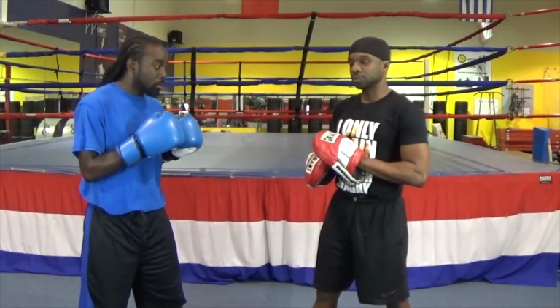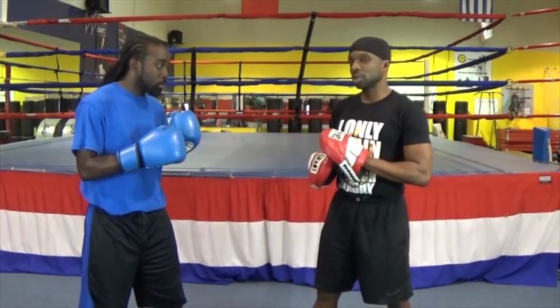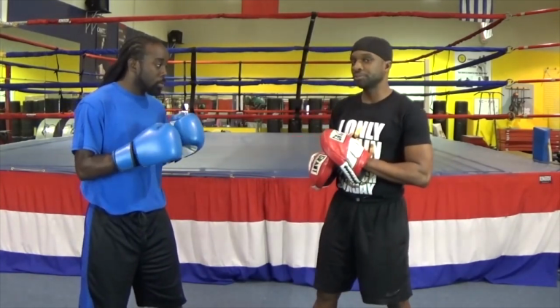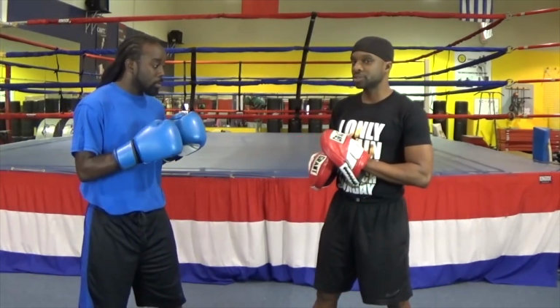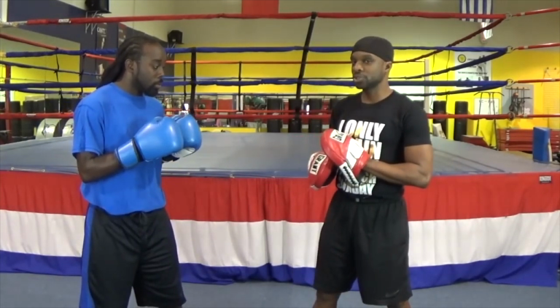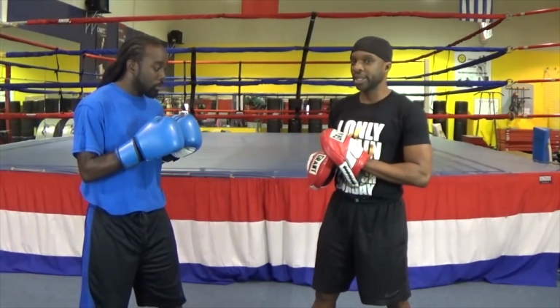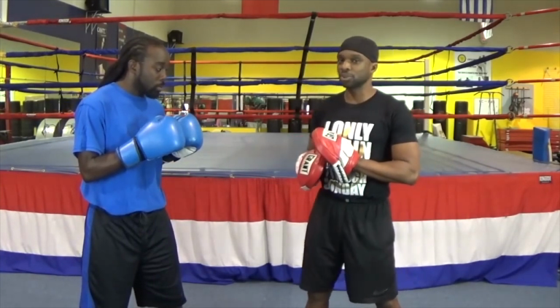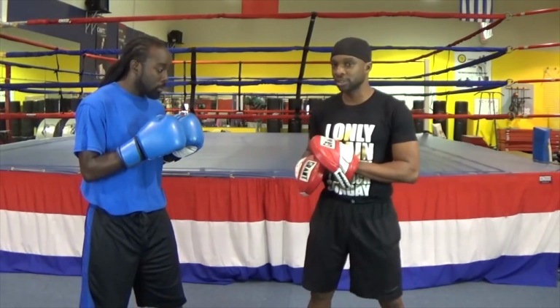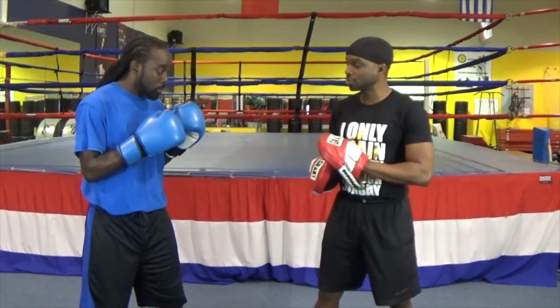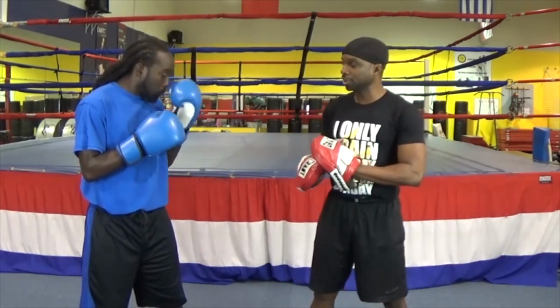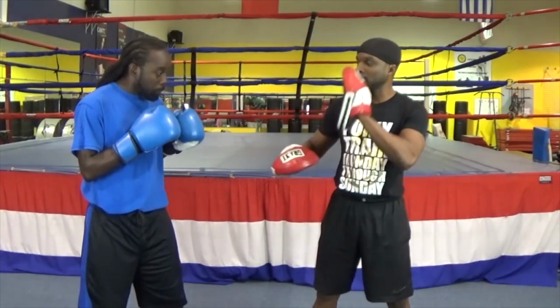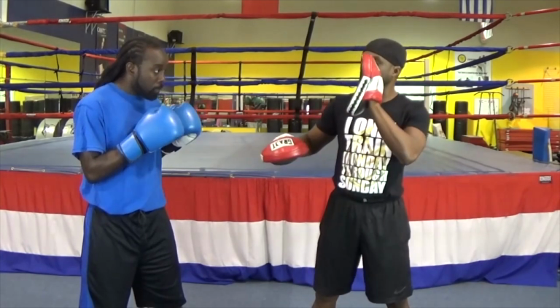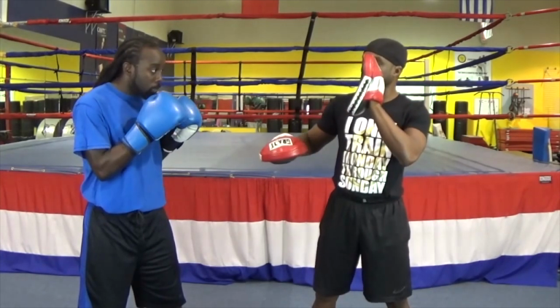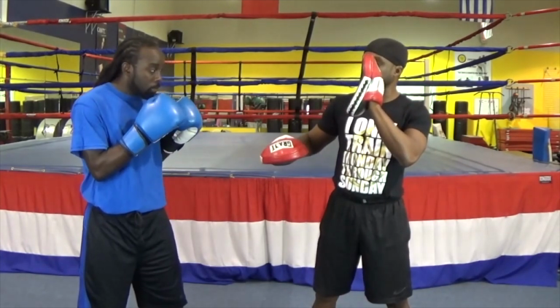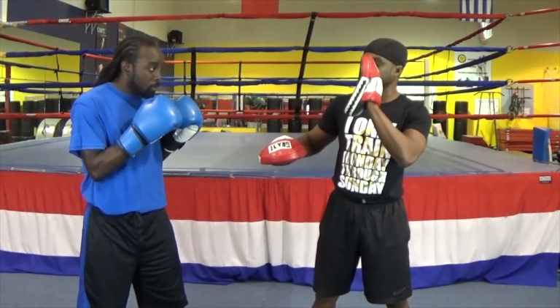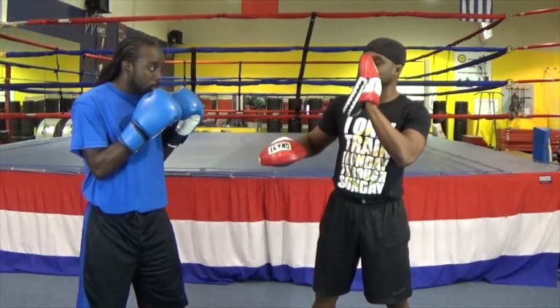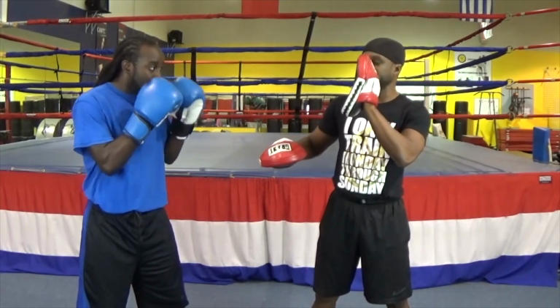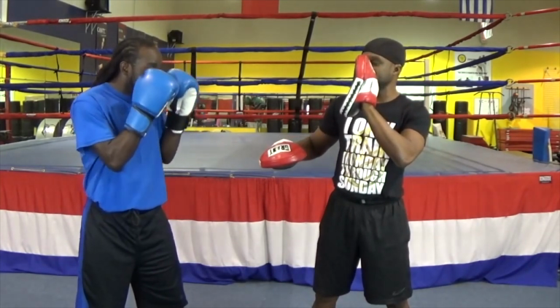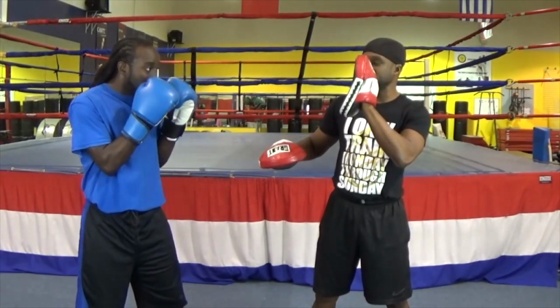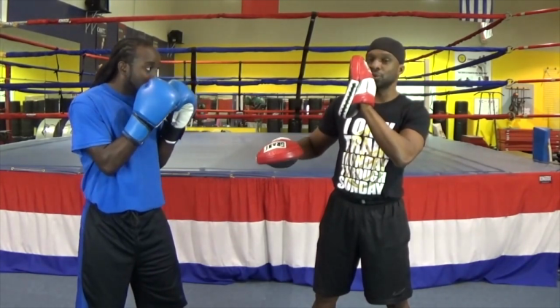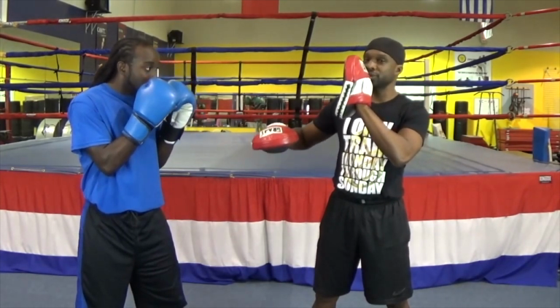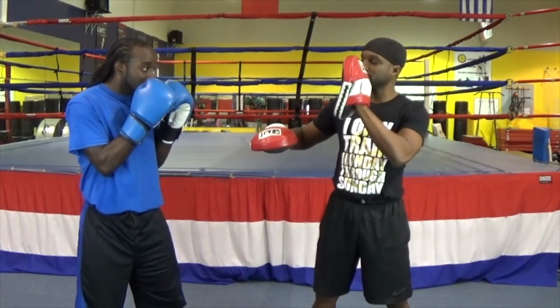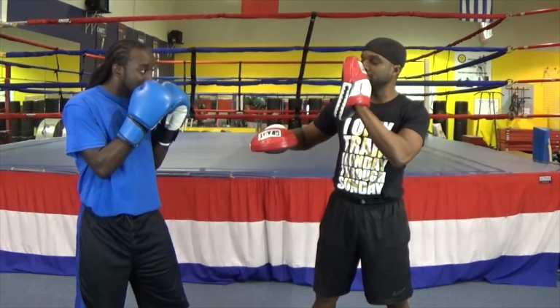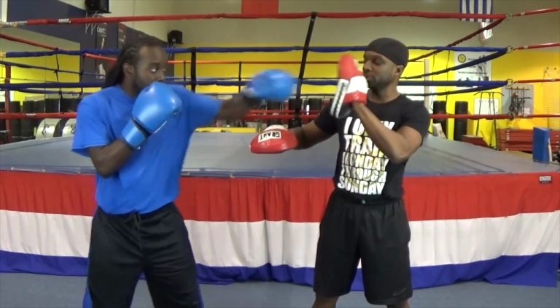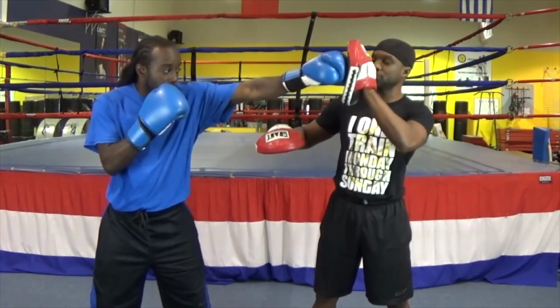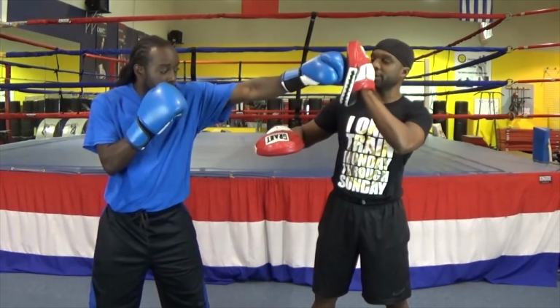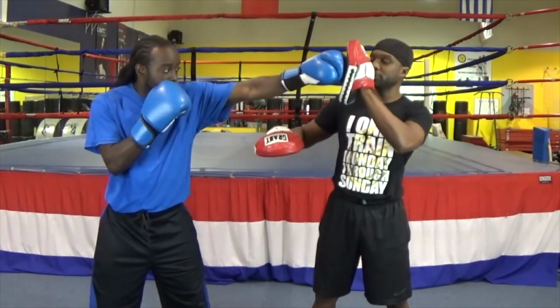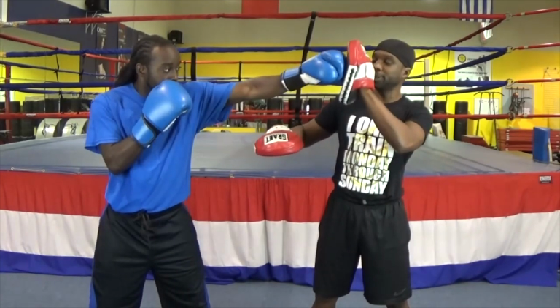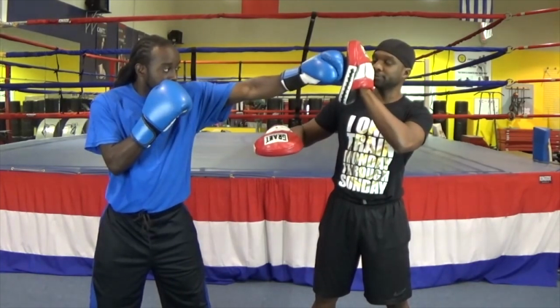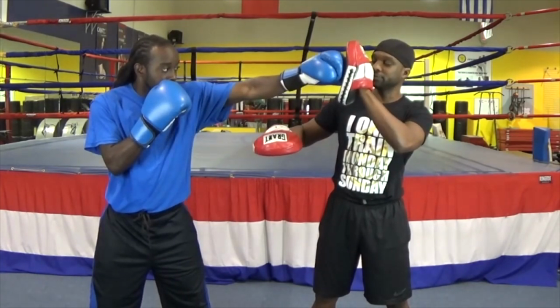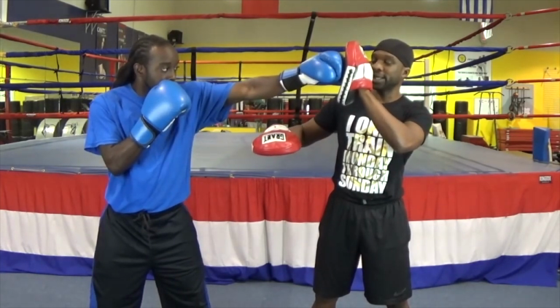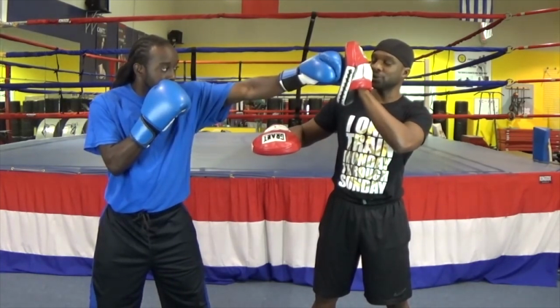When you're holding the mitts for the jab, your objective is to make sure that the glove lands as he rotates it through. He shoots the jab — bang.